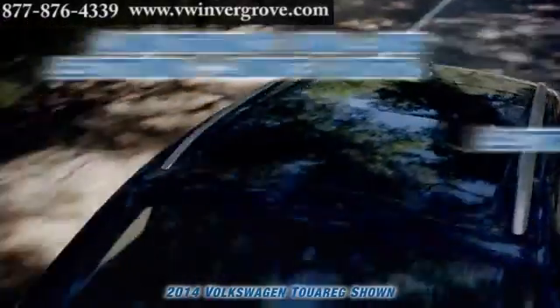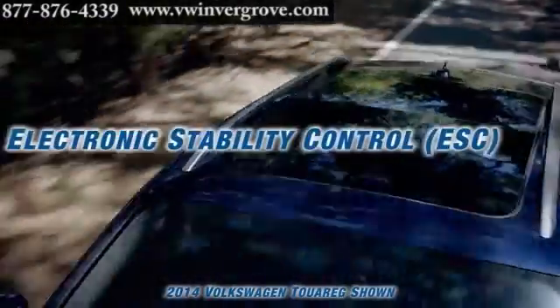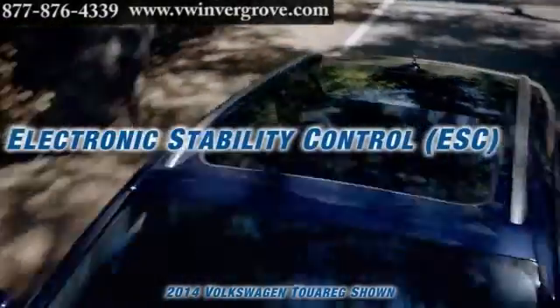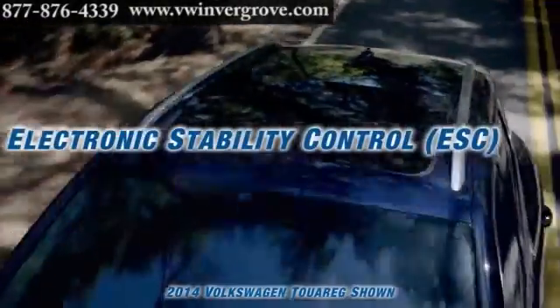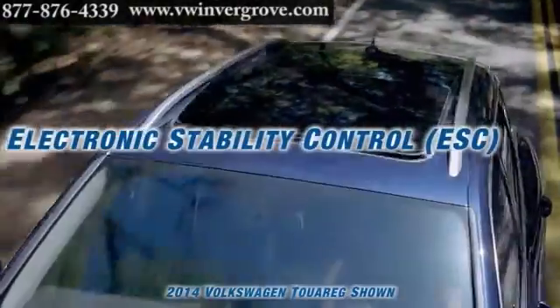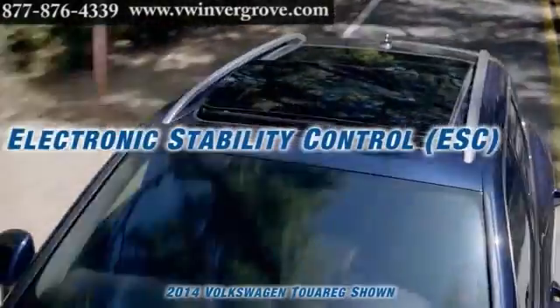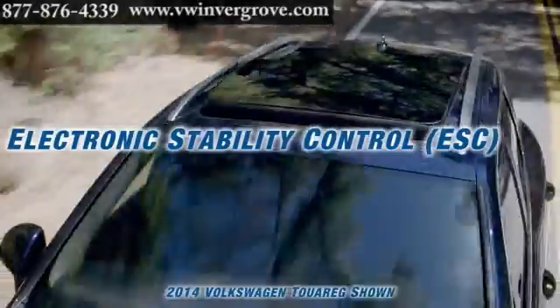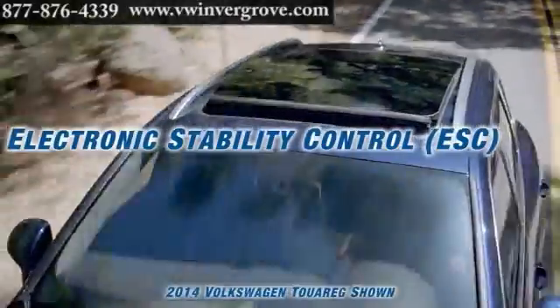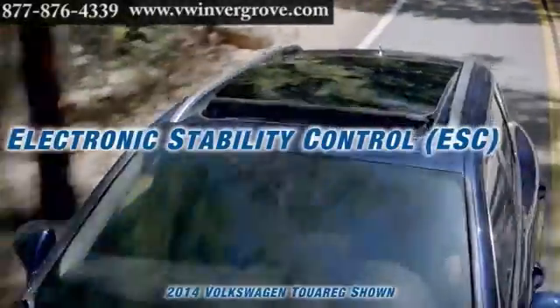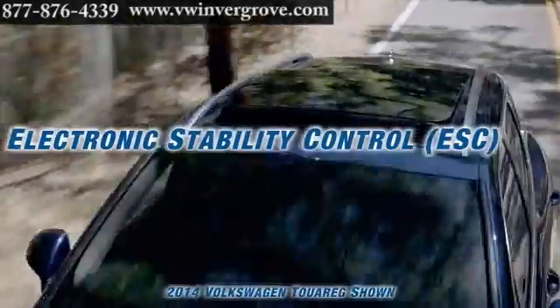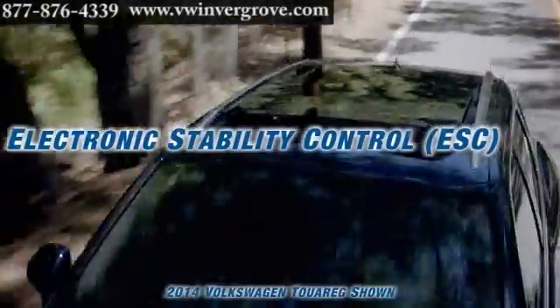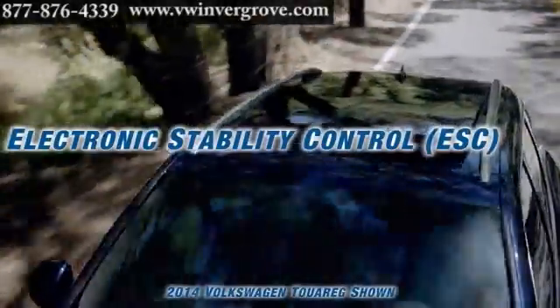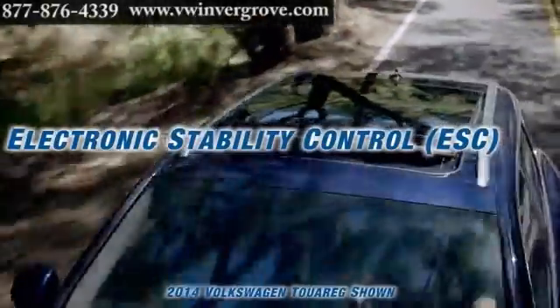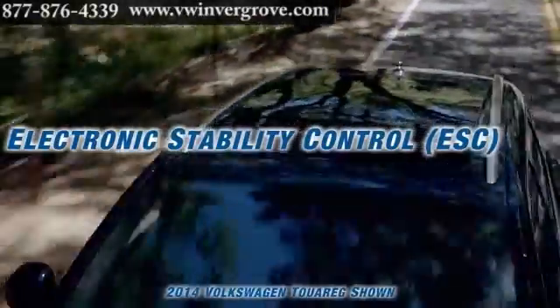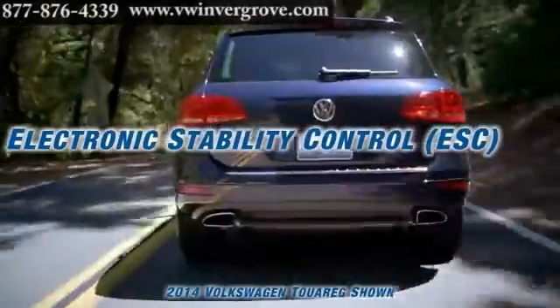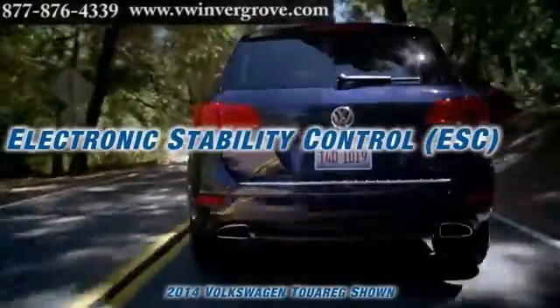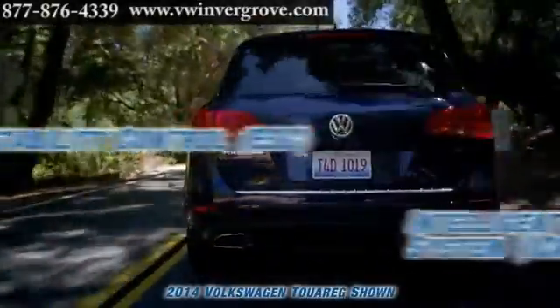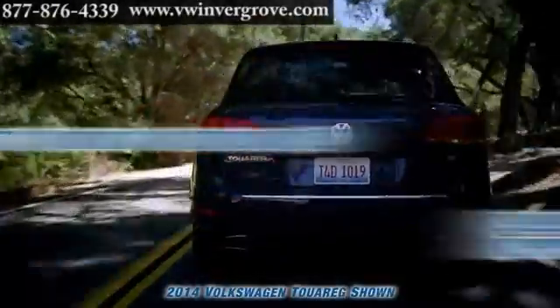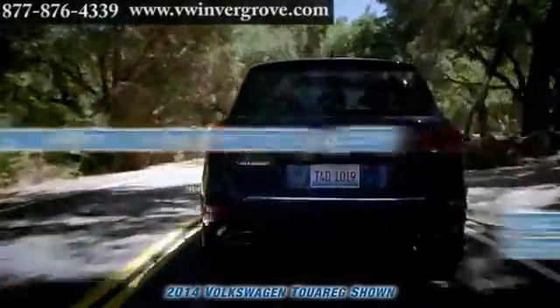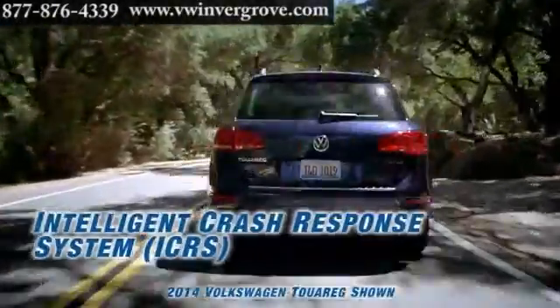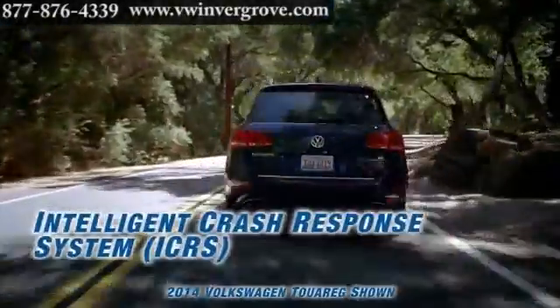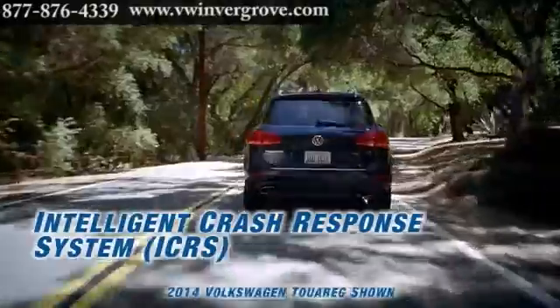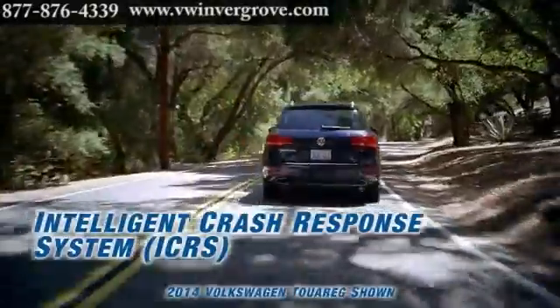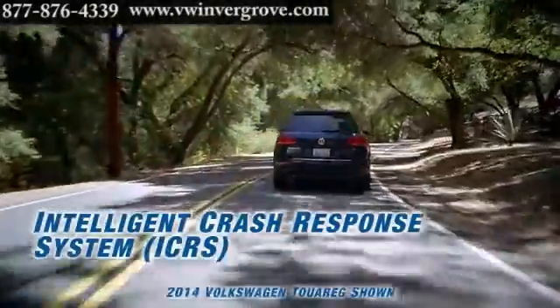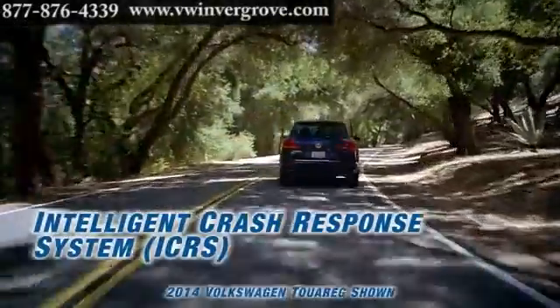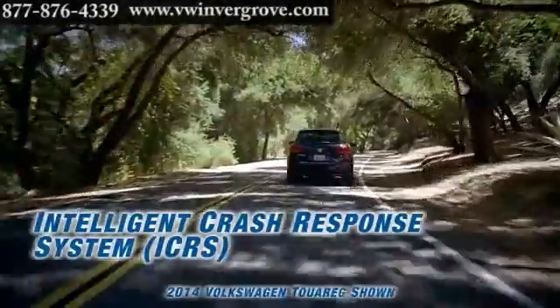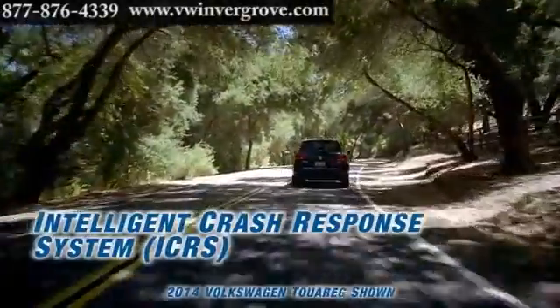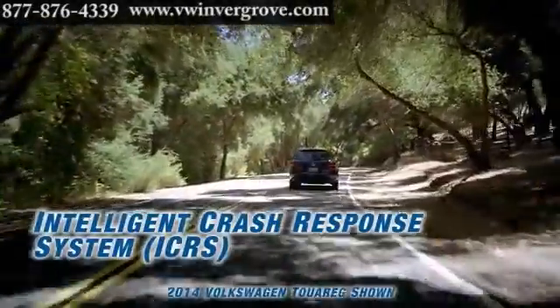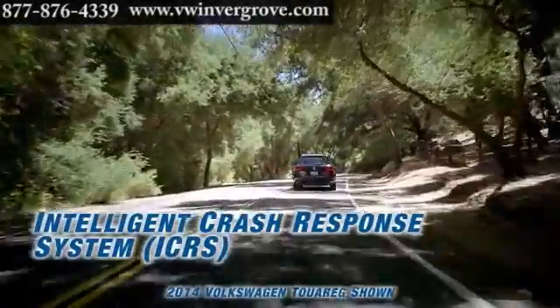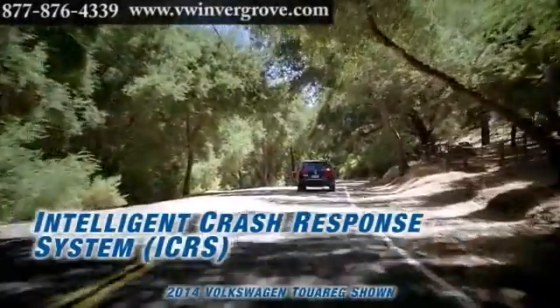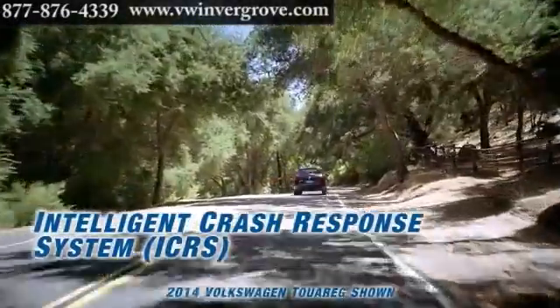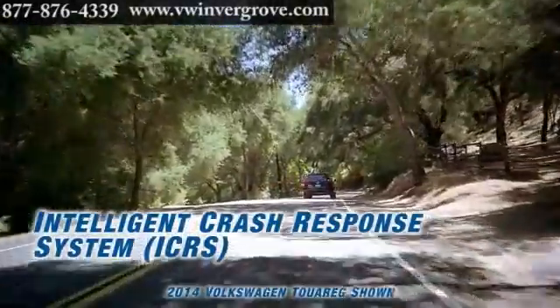Surrounded by safety — in addition to airbags, every Touareg has a specially reinforced safety cage complete with anti-intrusion side beams and hardened steel B-pillars.